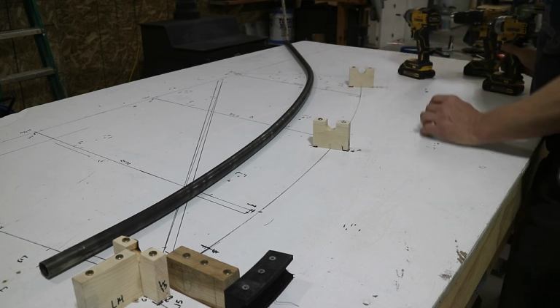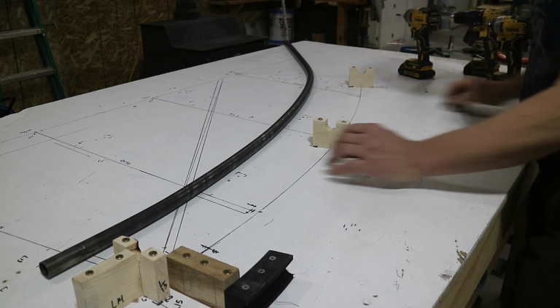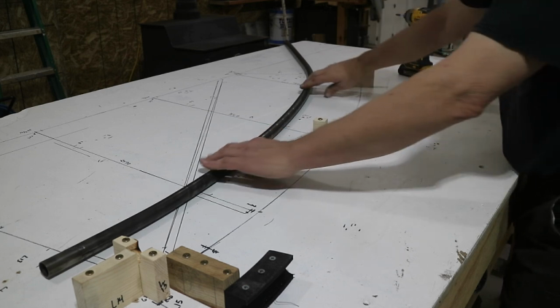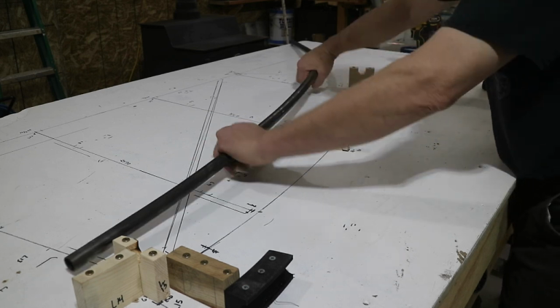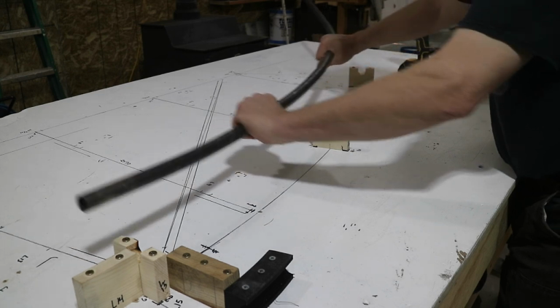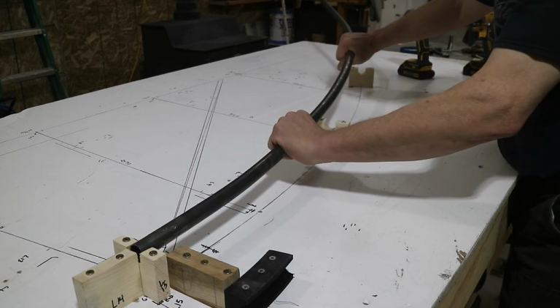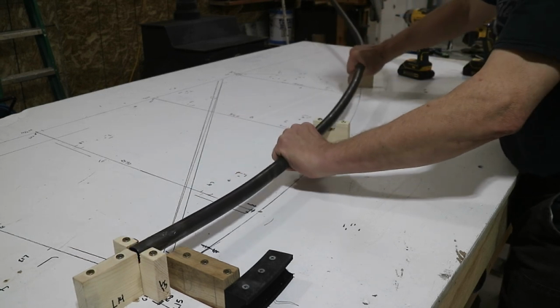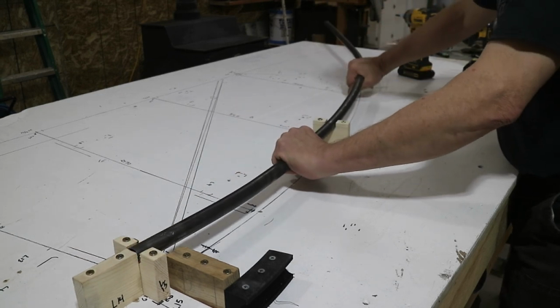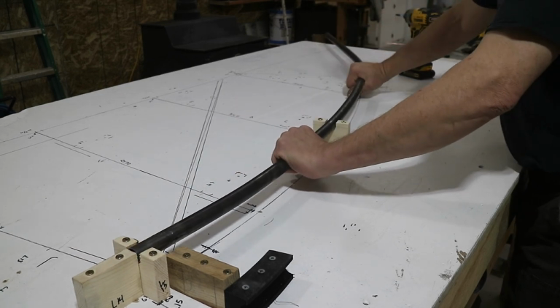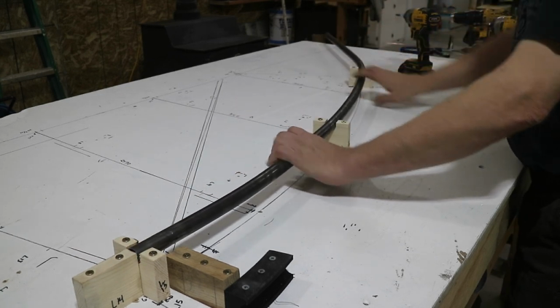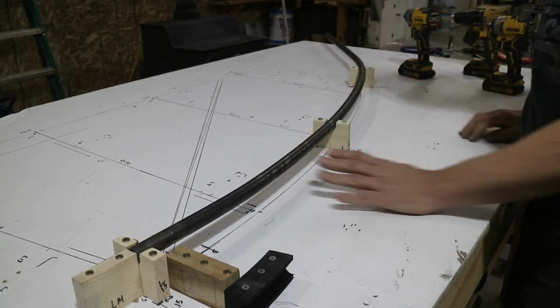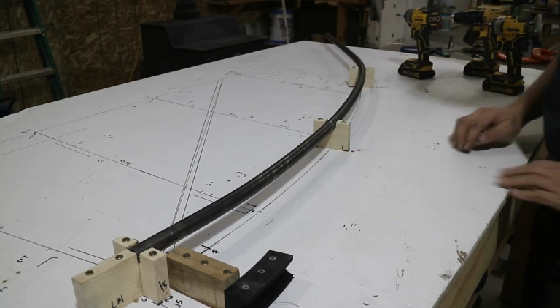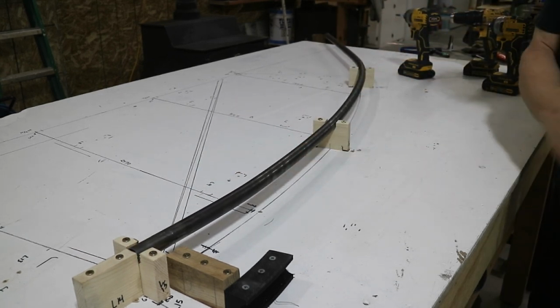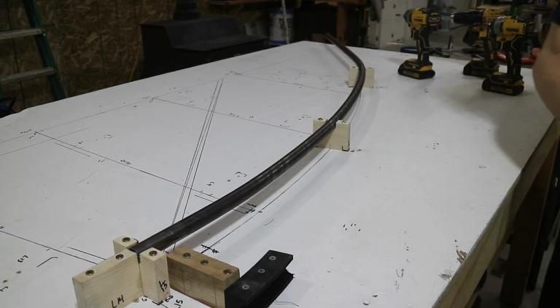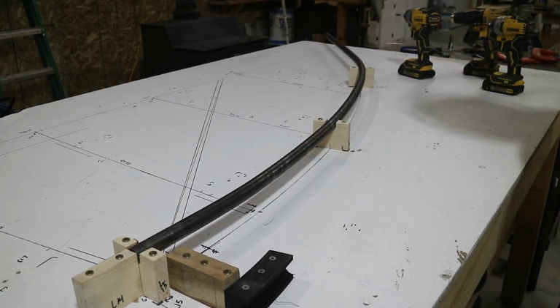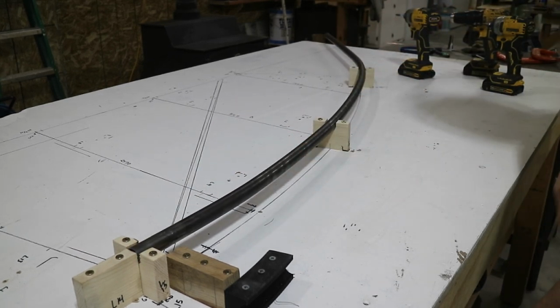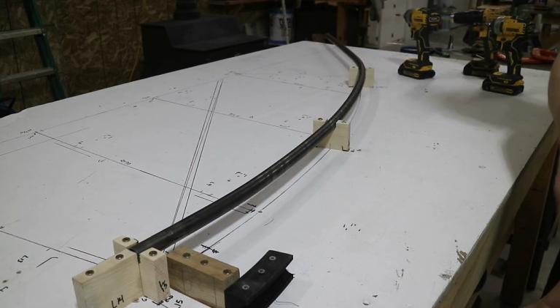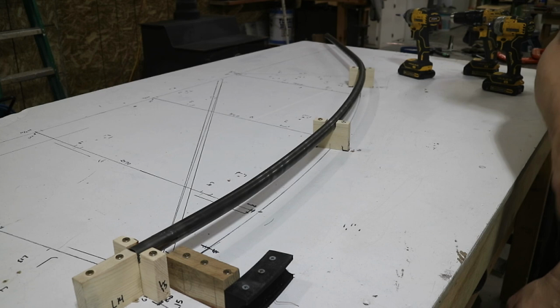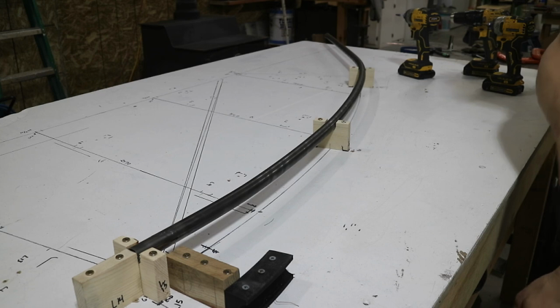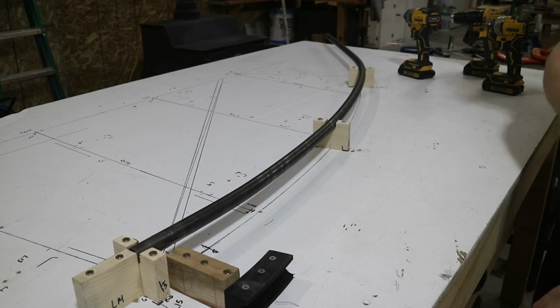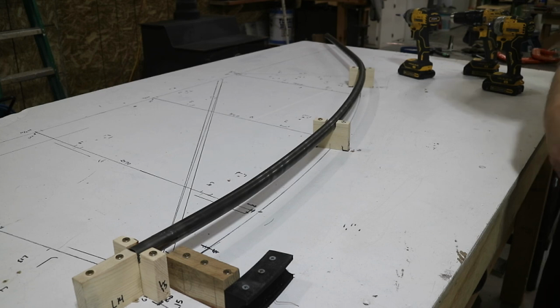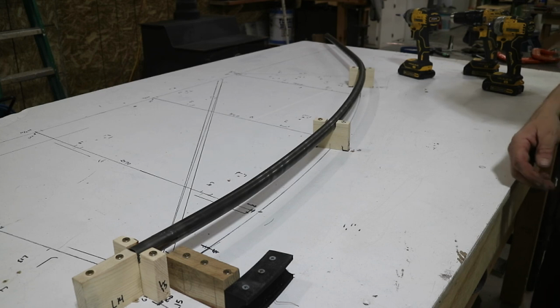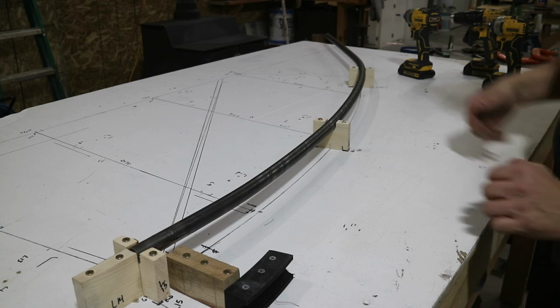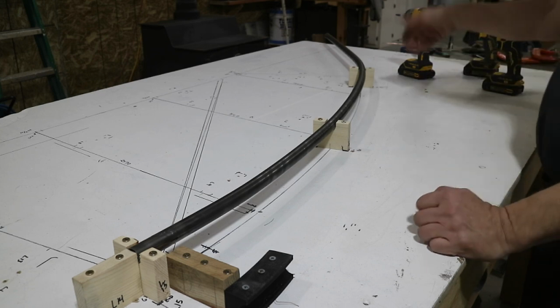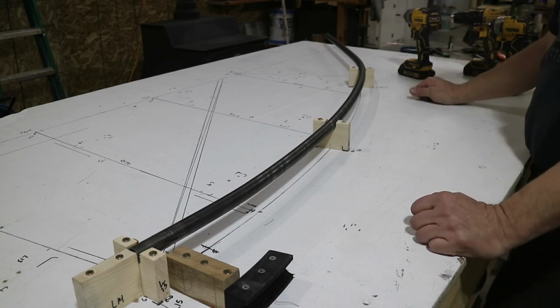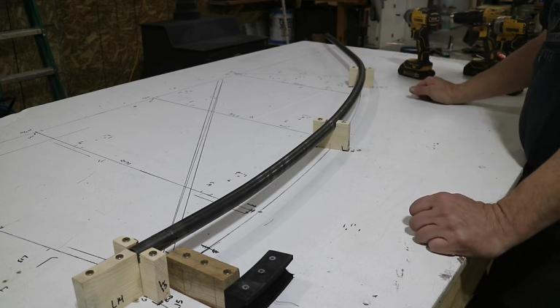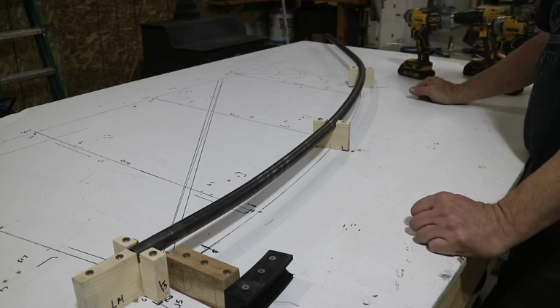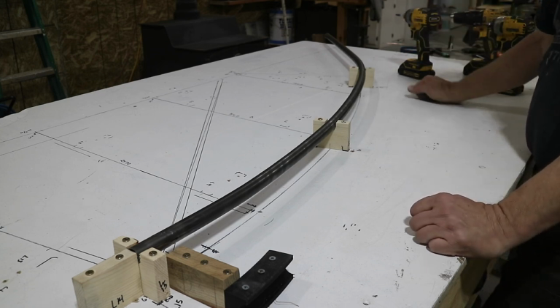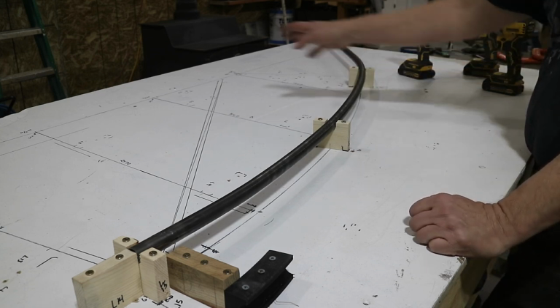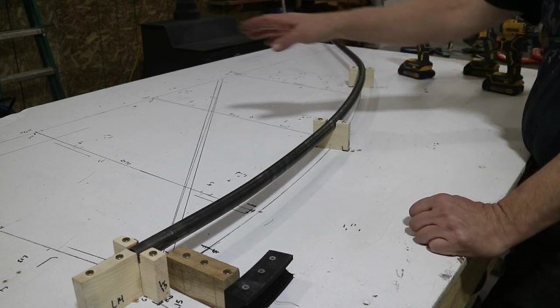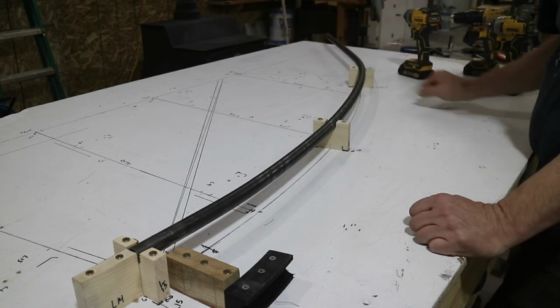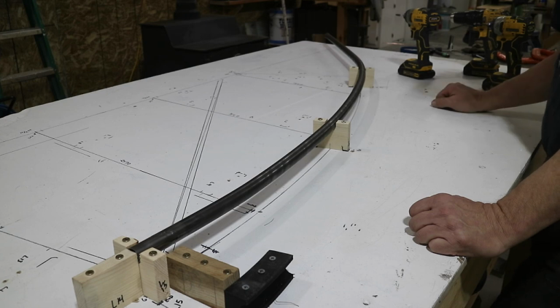I already have a stop block for the end of the tube — that's where the tube needs to stop. So now, if life's good, this will fit in here — look at that. It's at least pretty darn close to the last one I made. So I'll just trim it to length and then cut and put the lower tube in.